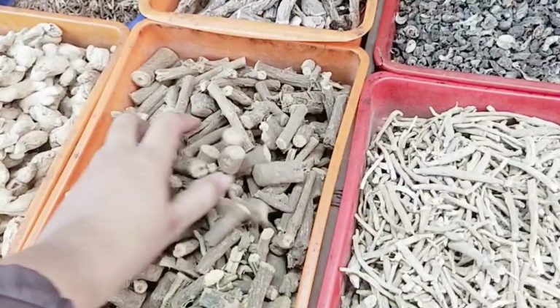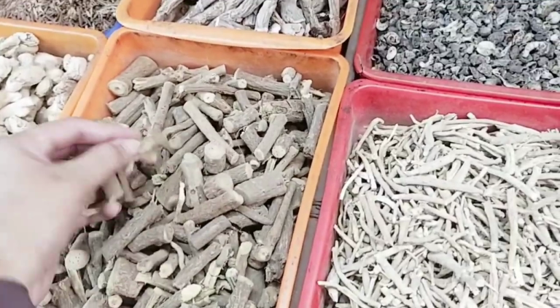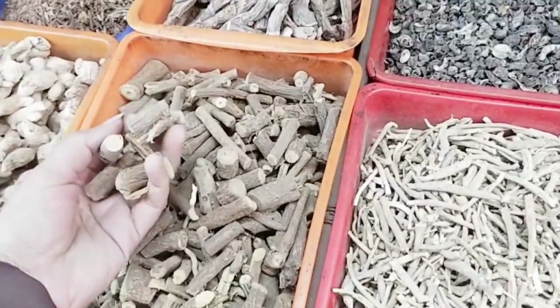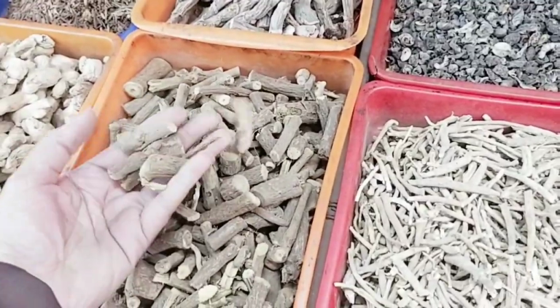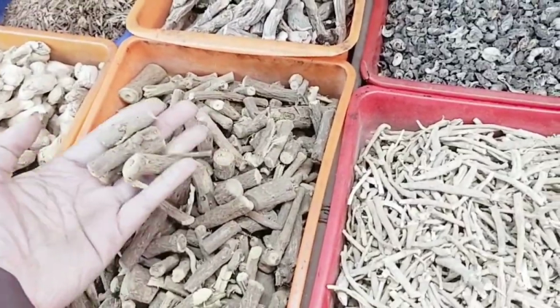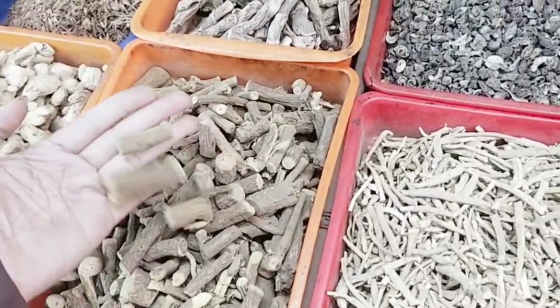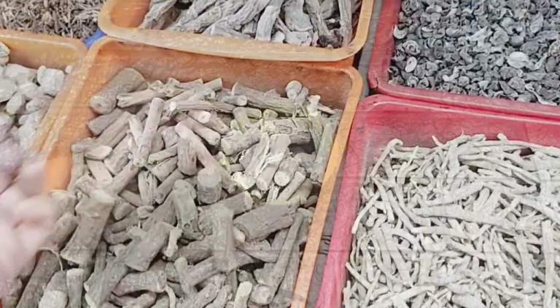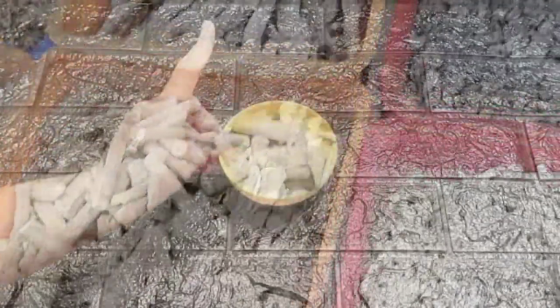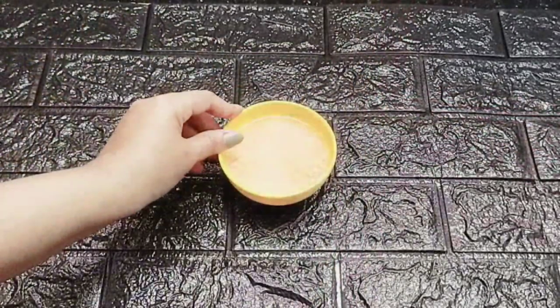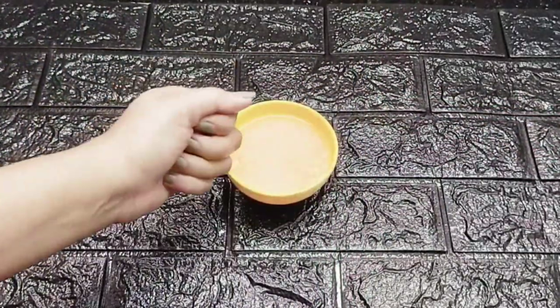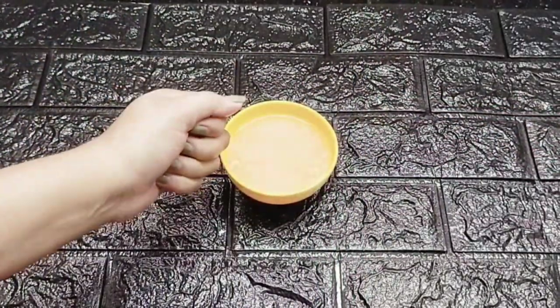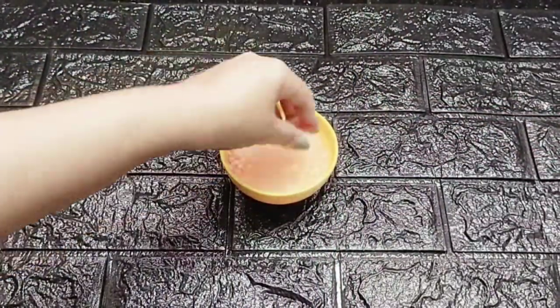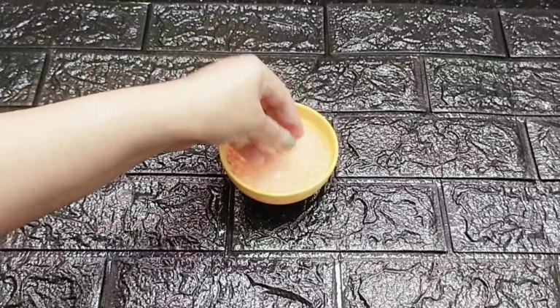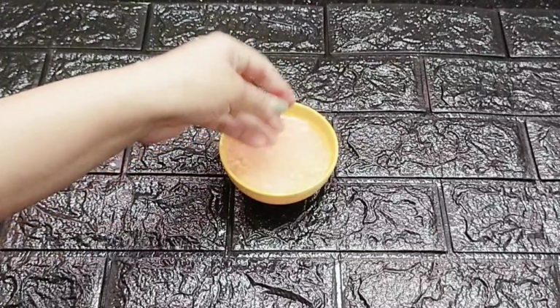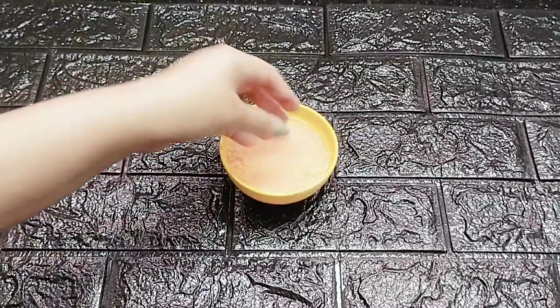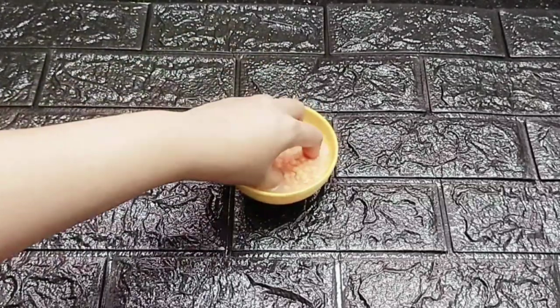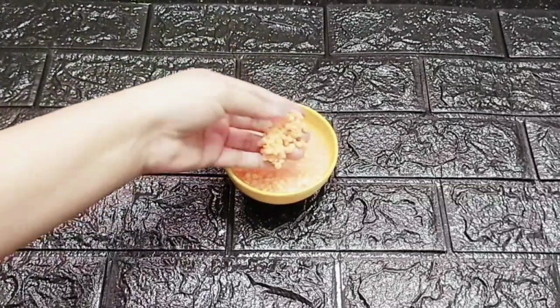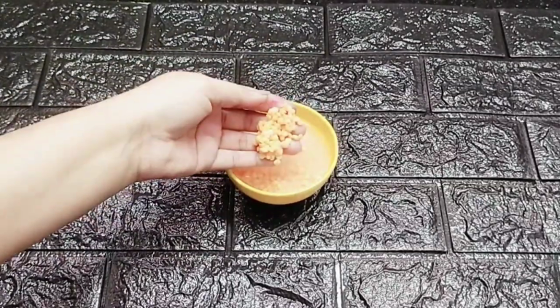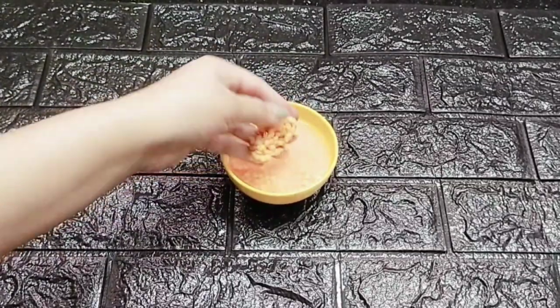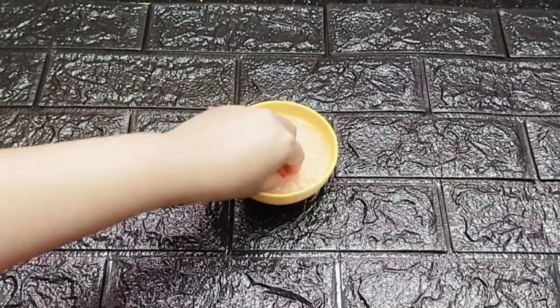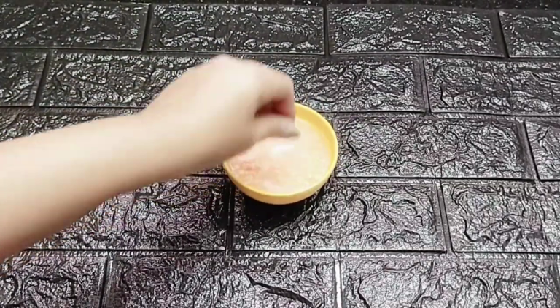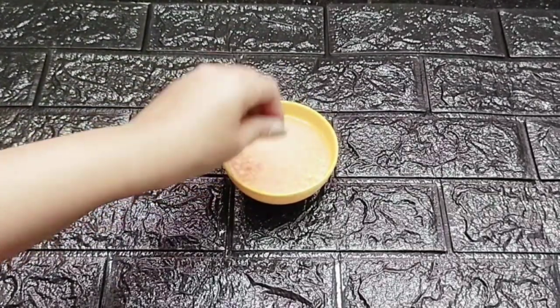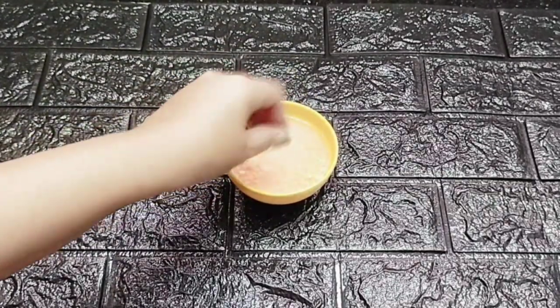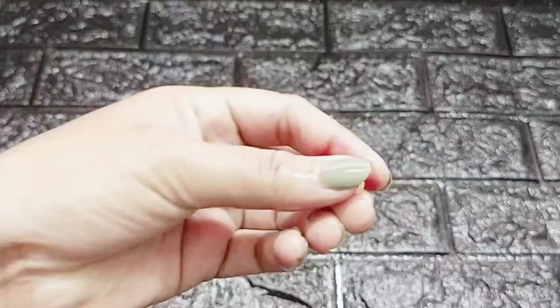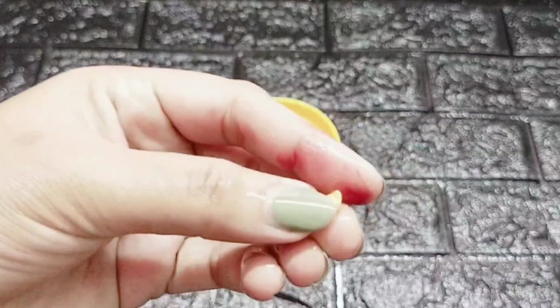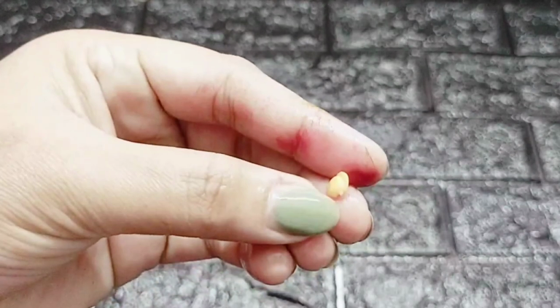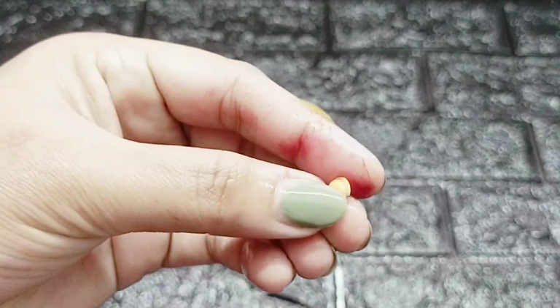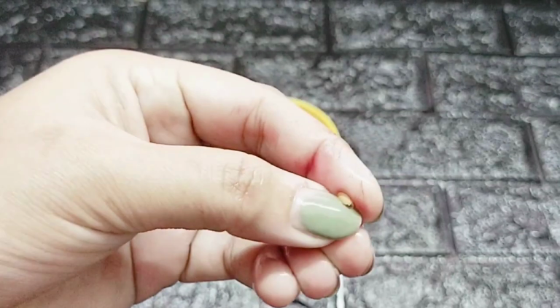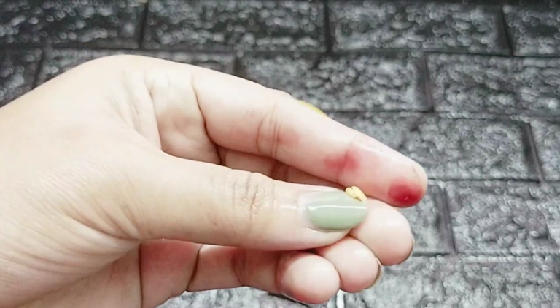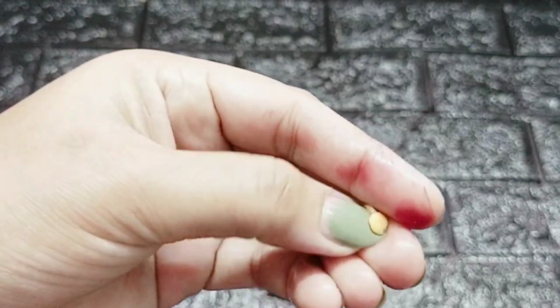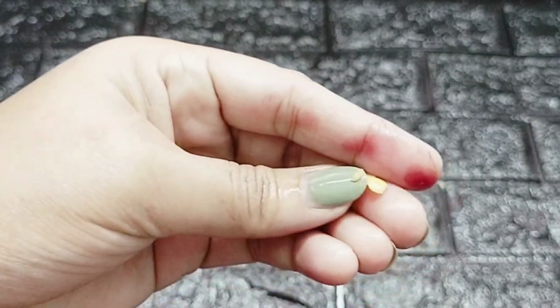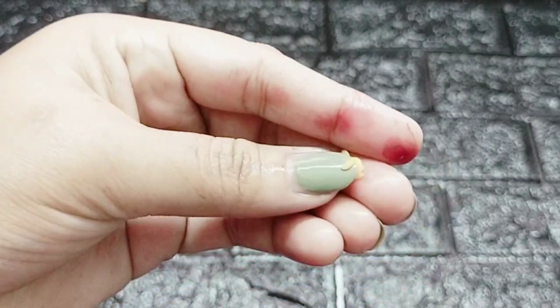Now let's start the video. Guys, we have a skin whitening night cream. I'm going to show you the night cream.